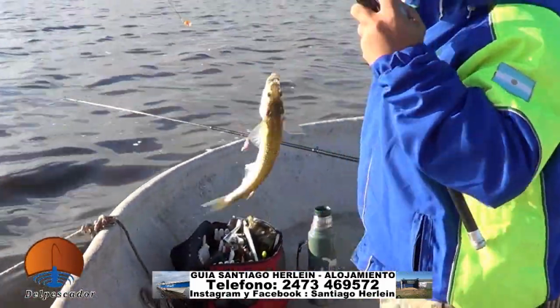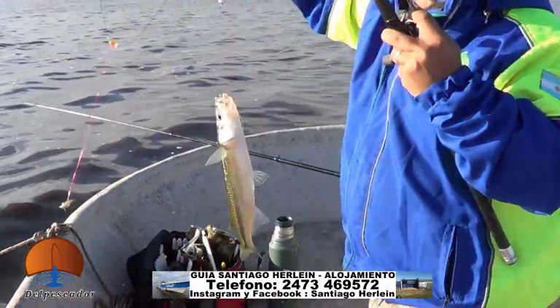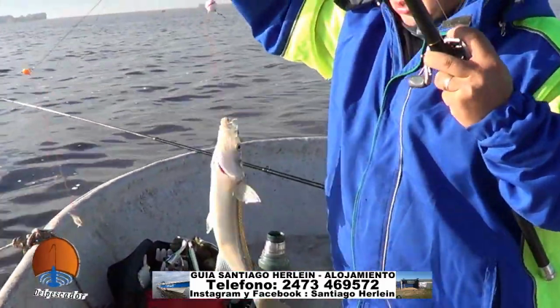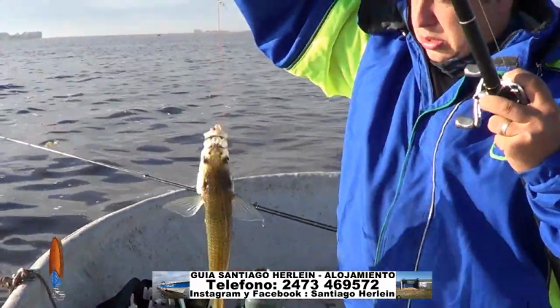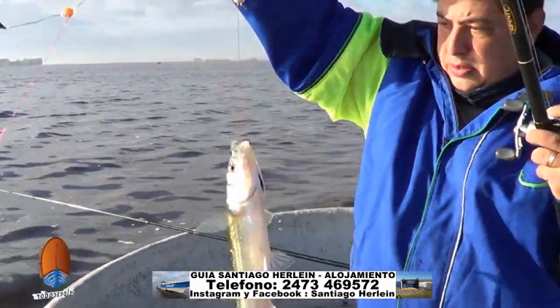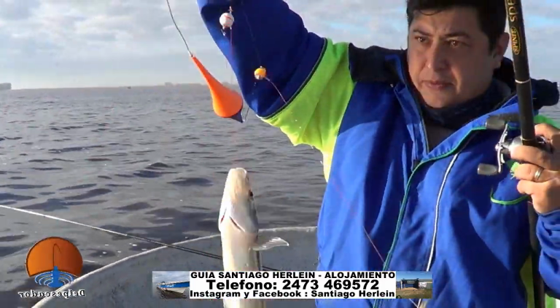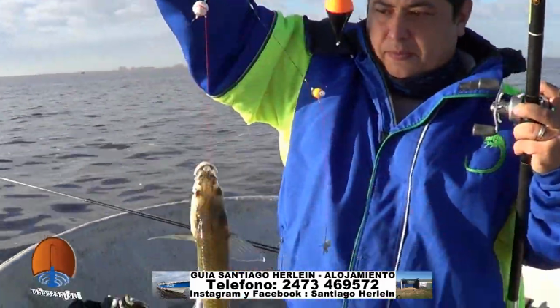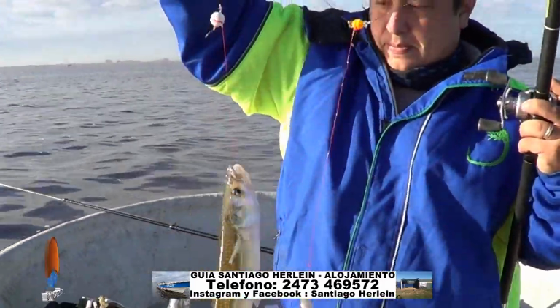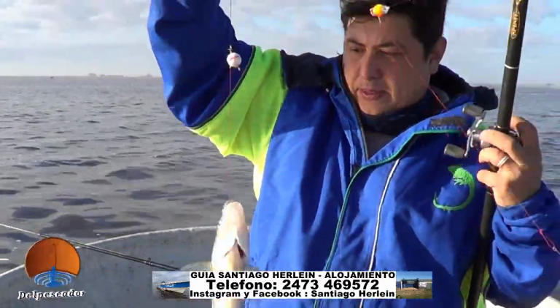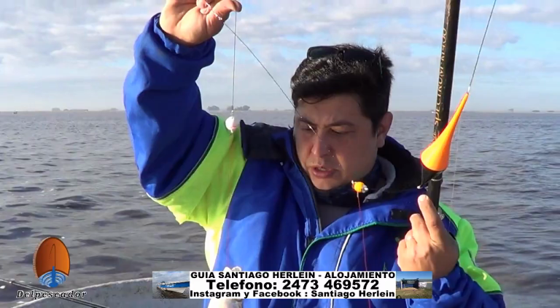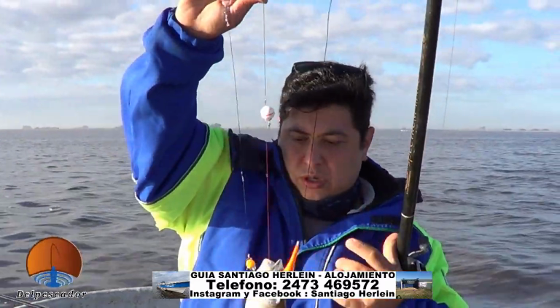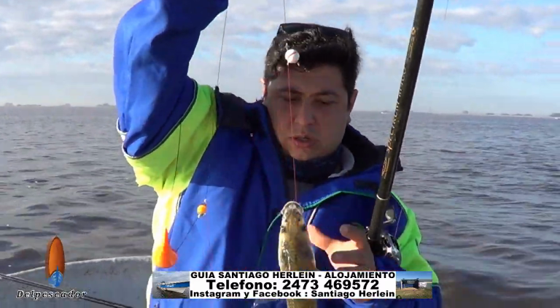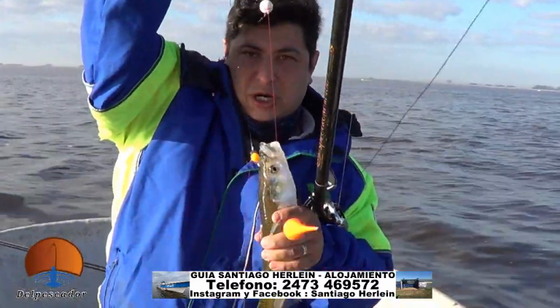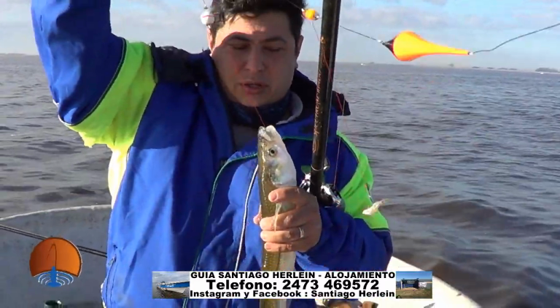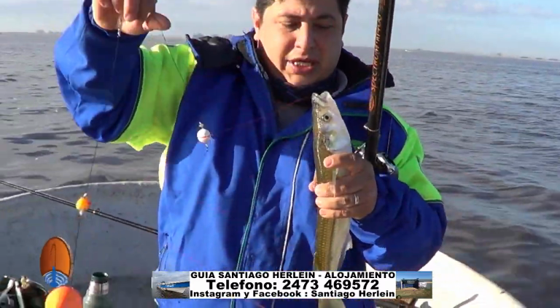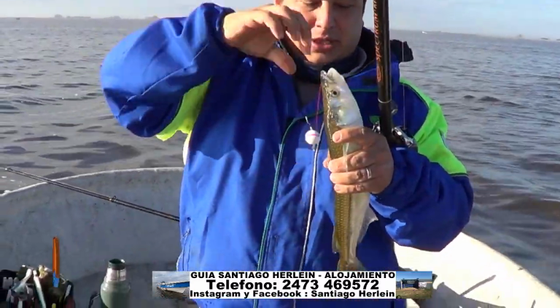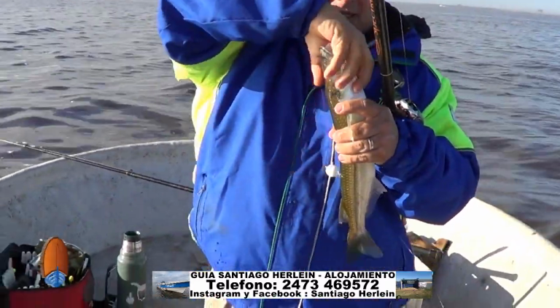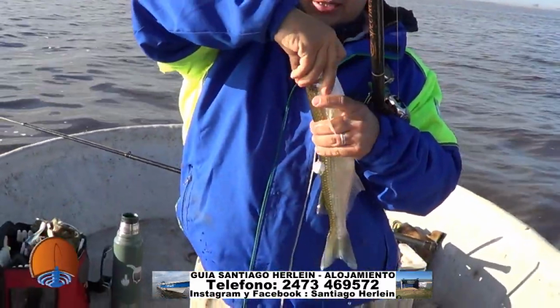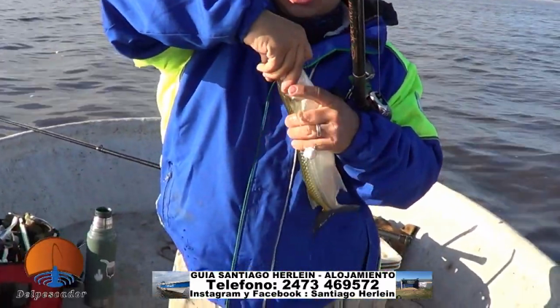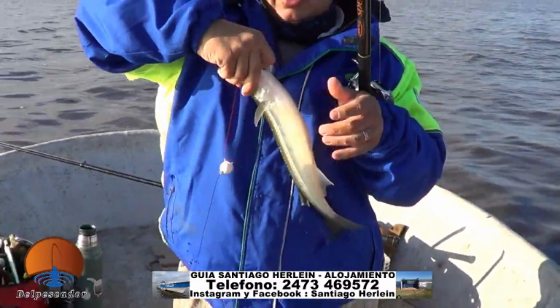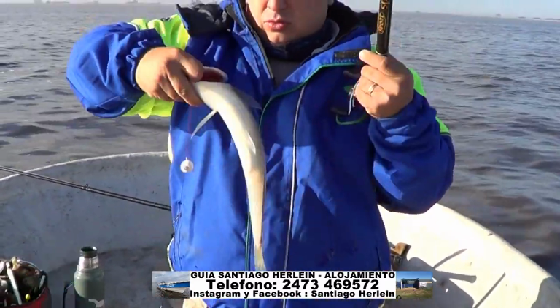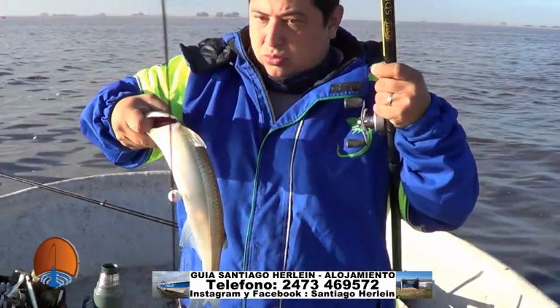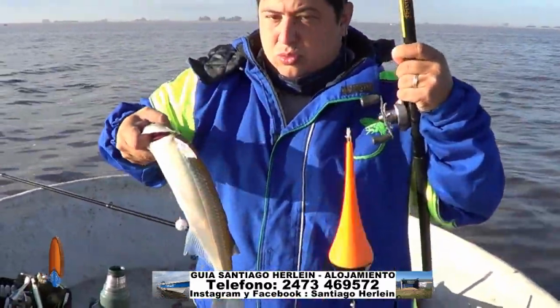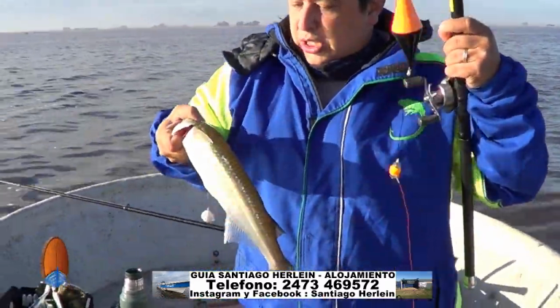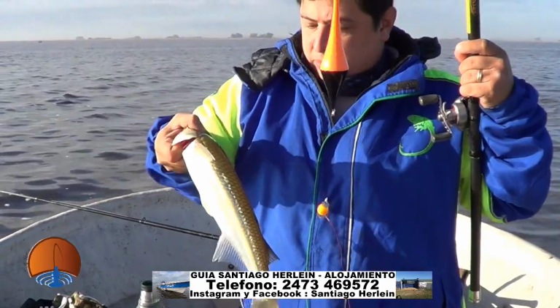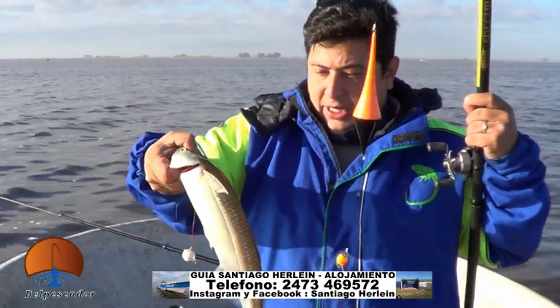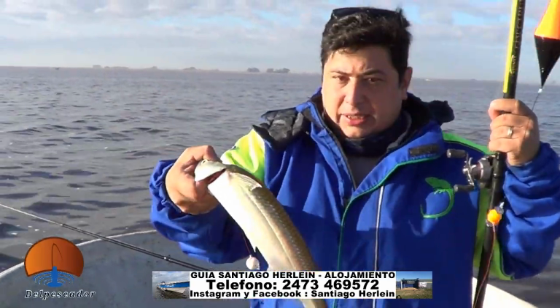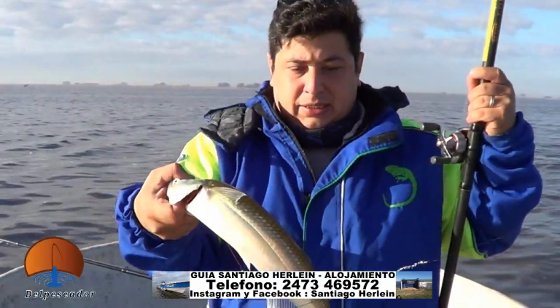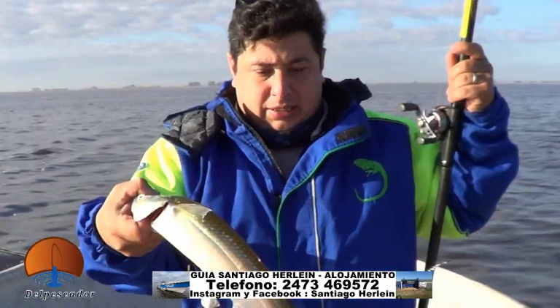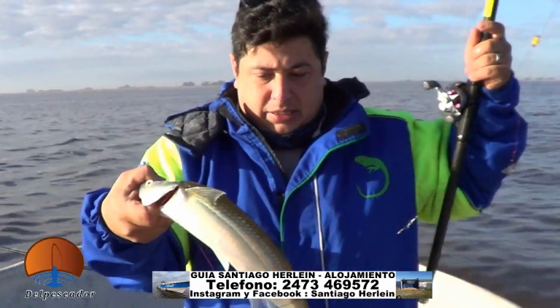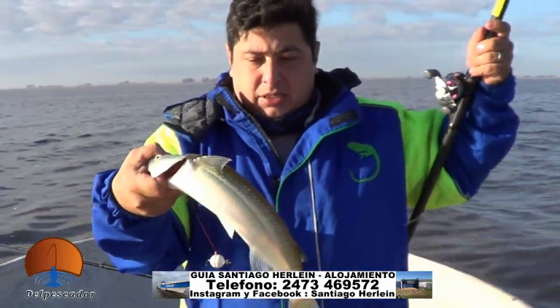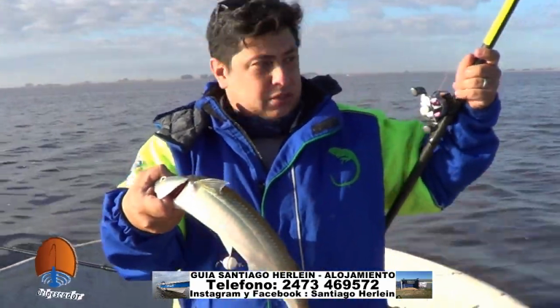¡Excelente, excelente captura! Acá estamos presentando a Nico — buen día Nico. Hola Eduardo, buen día, ¿cómo estás? Primer peje, un matungazo, una hermosura de pescado. Un lindo peje rey. Muy bueno.